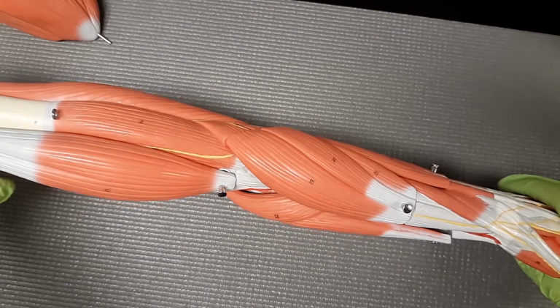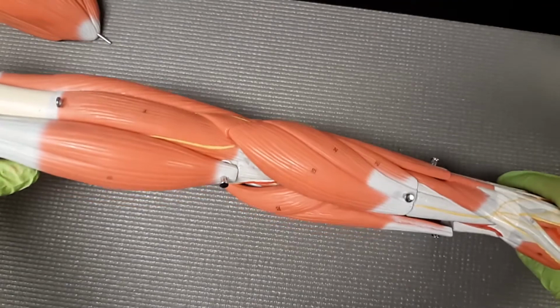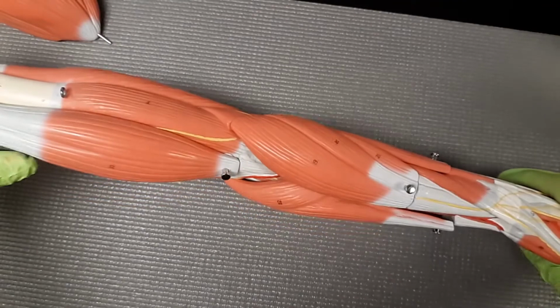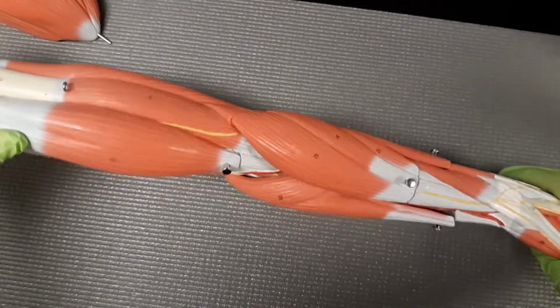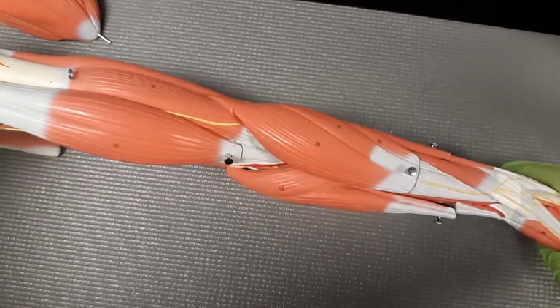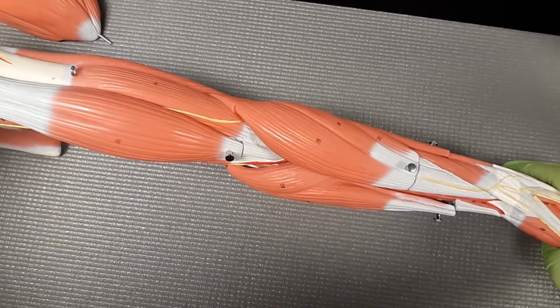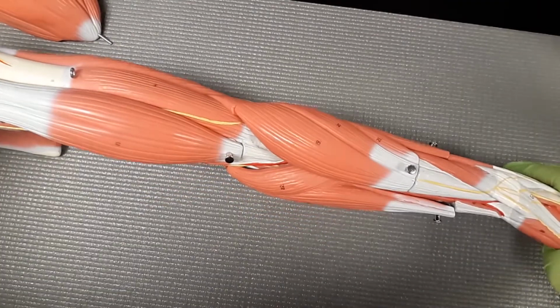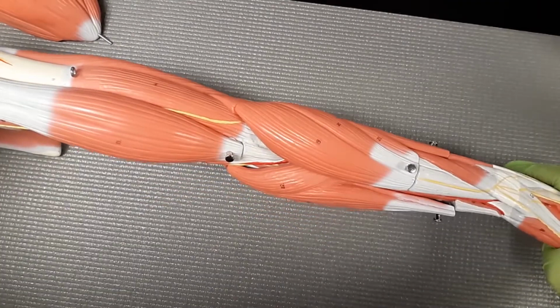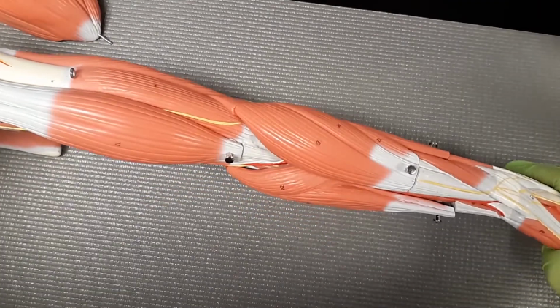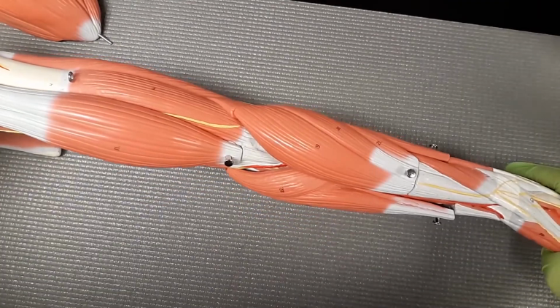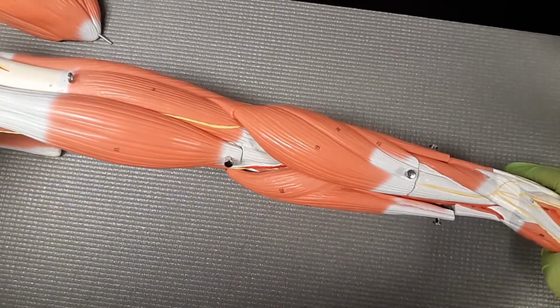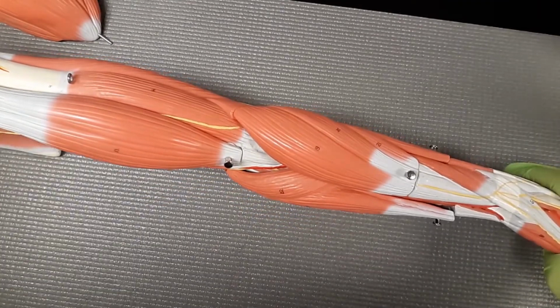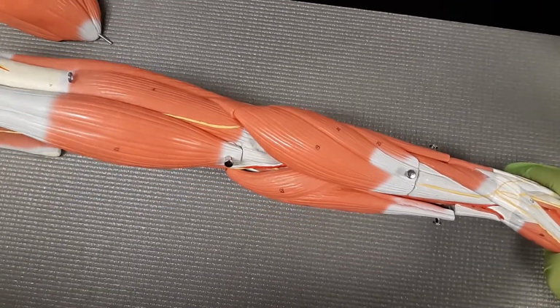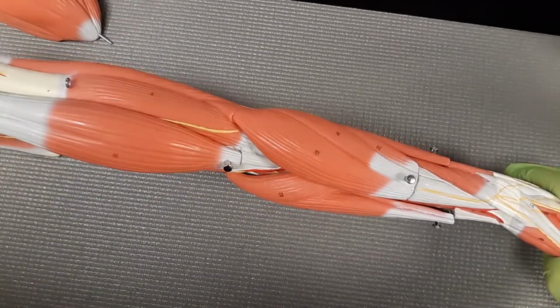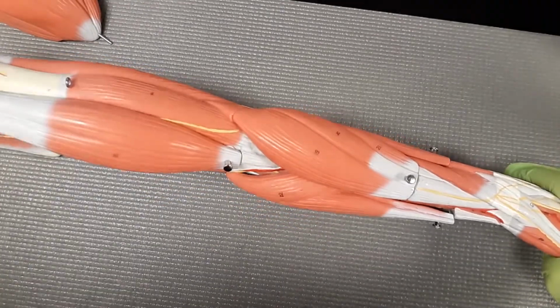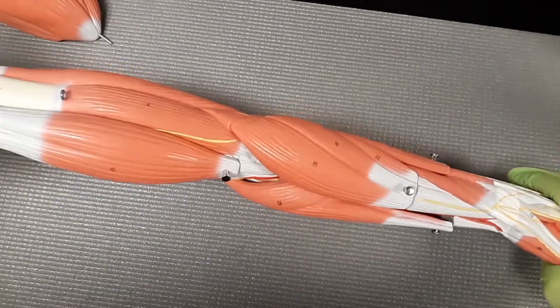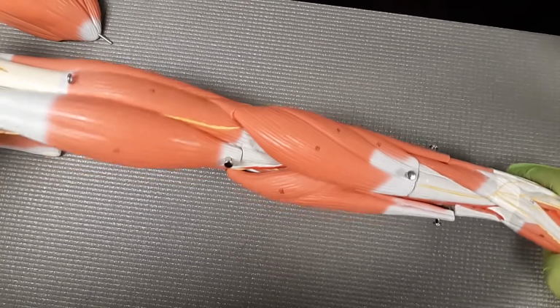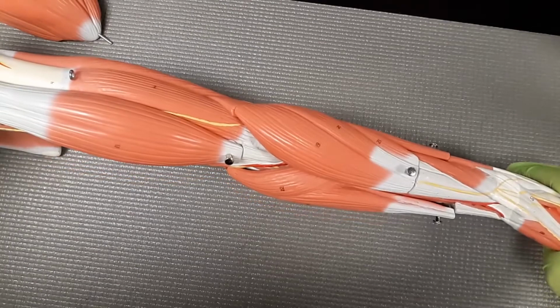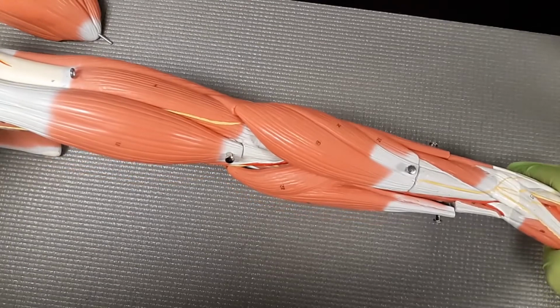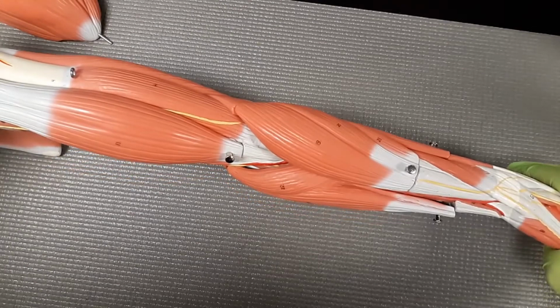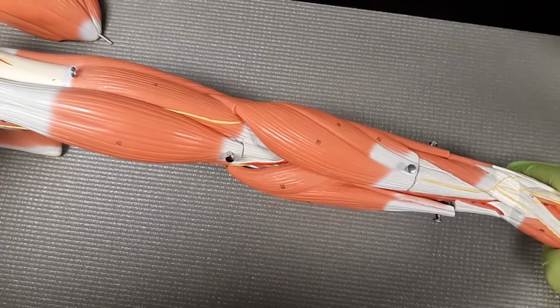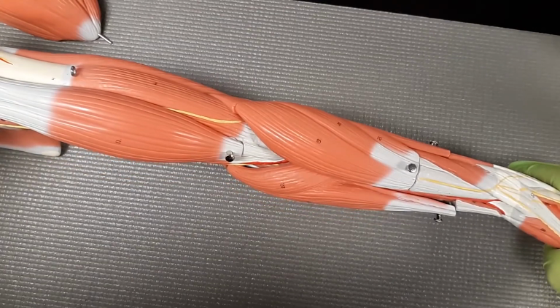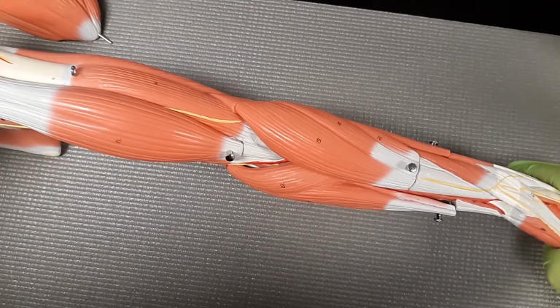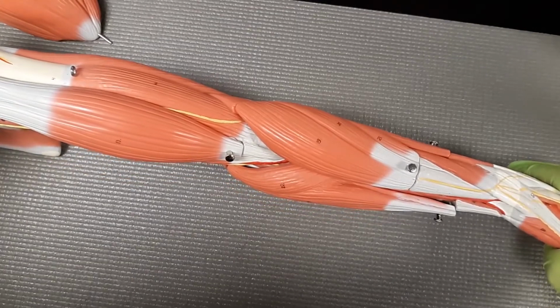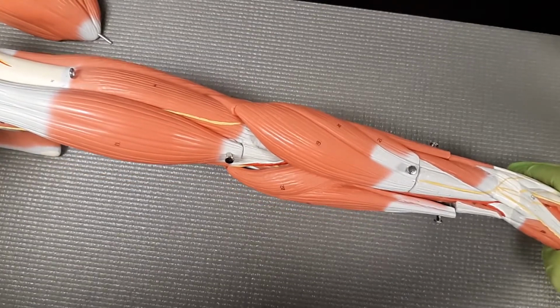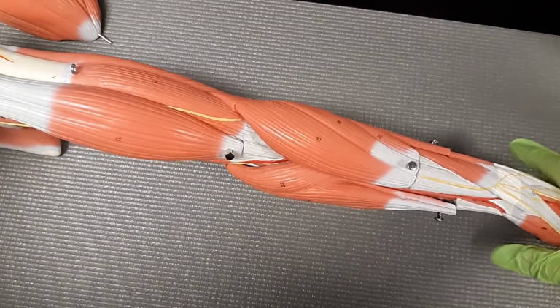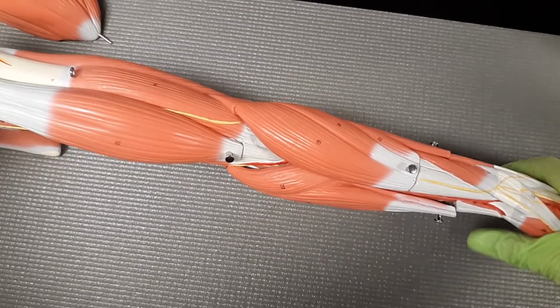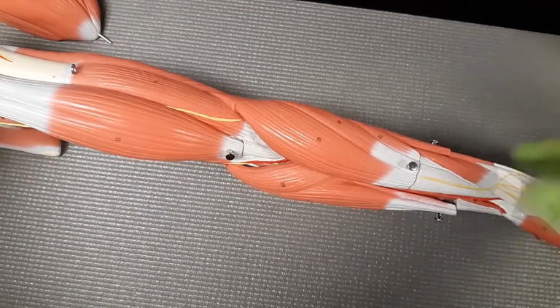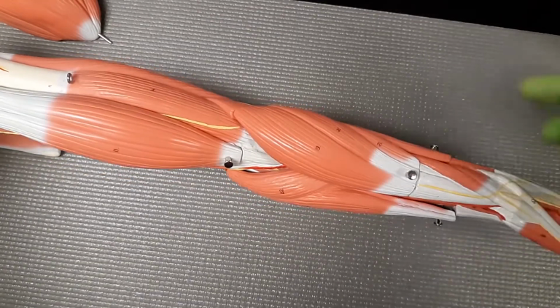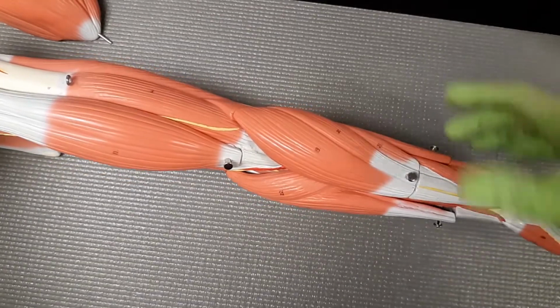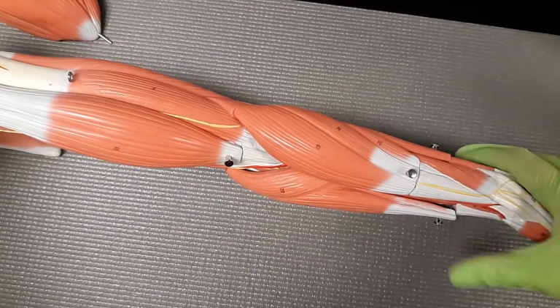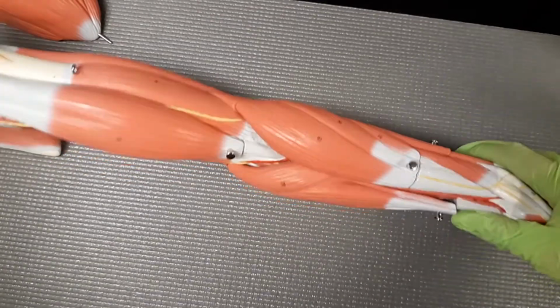In this video, we are going over the muscles of the arm. We're going to focus specifically on the flexors. But as usual, we start with our landmarks.